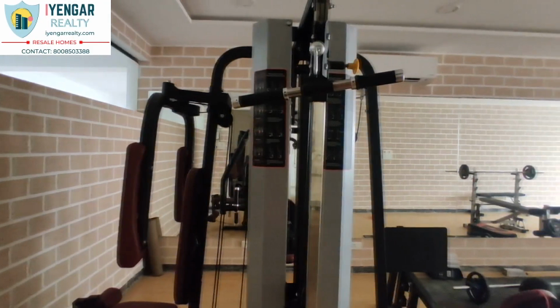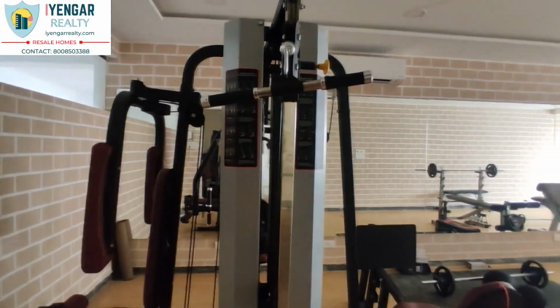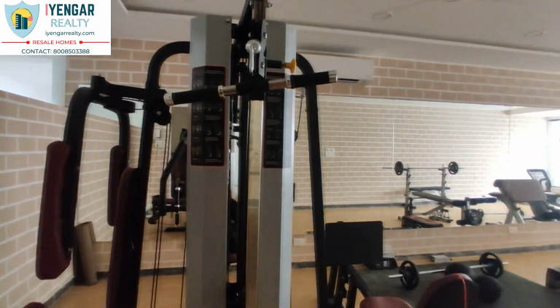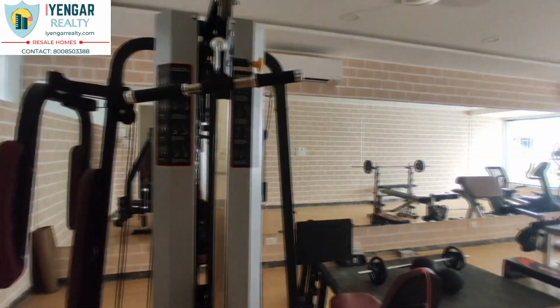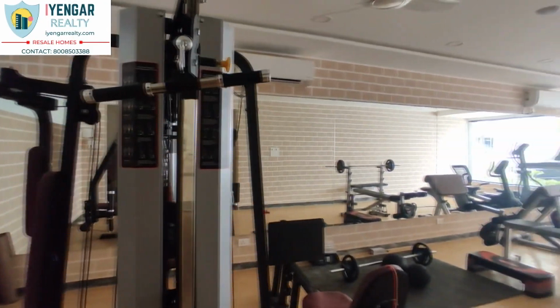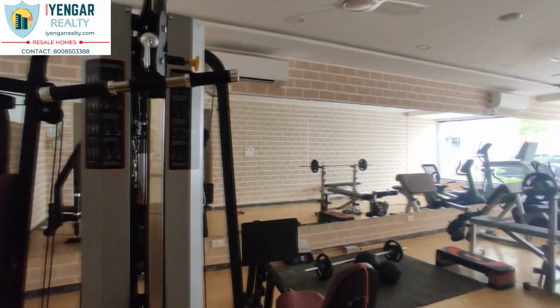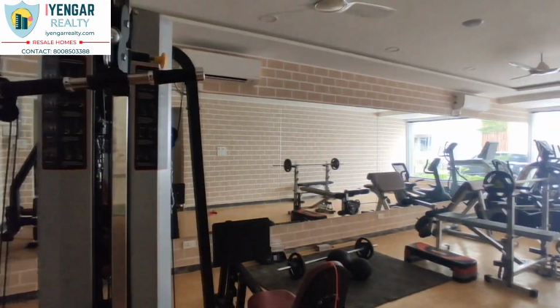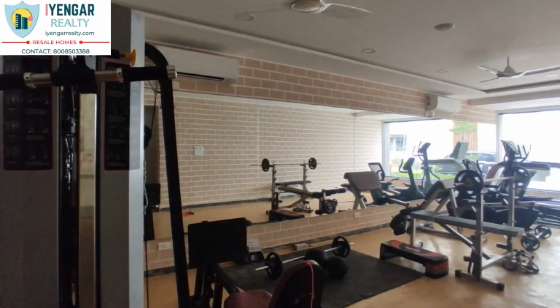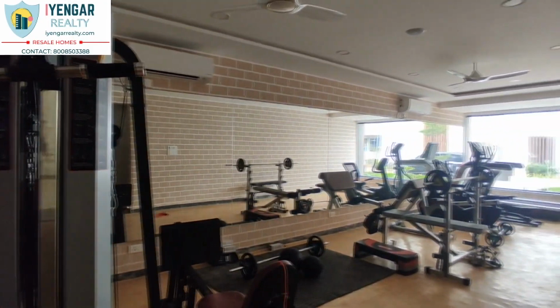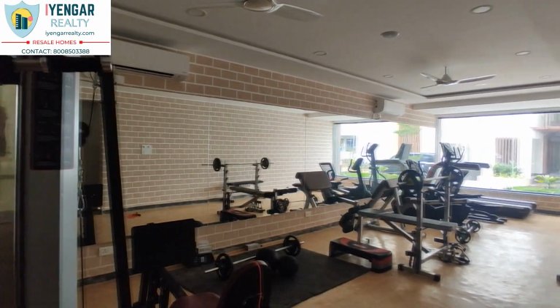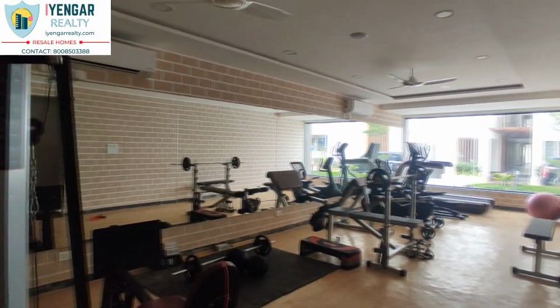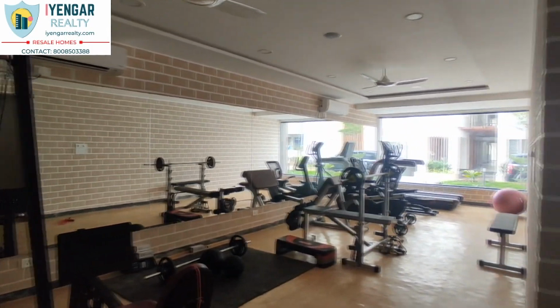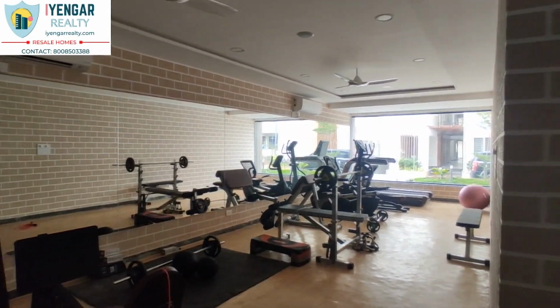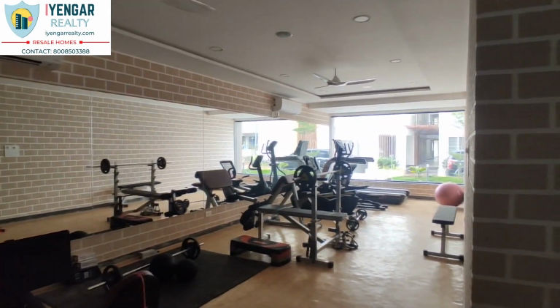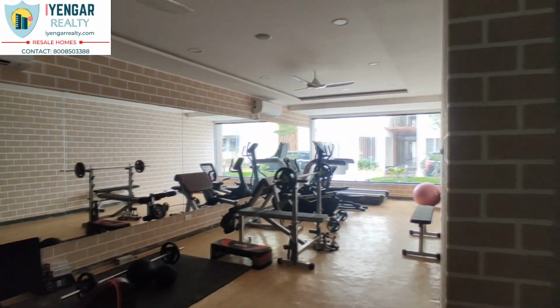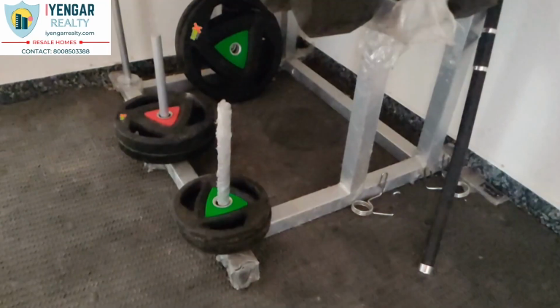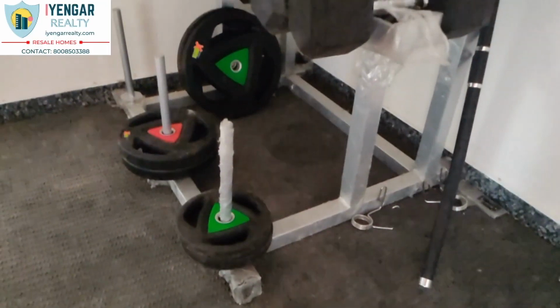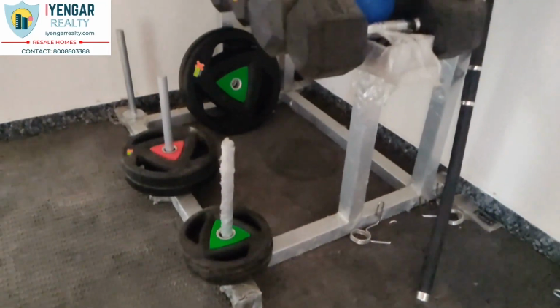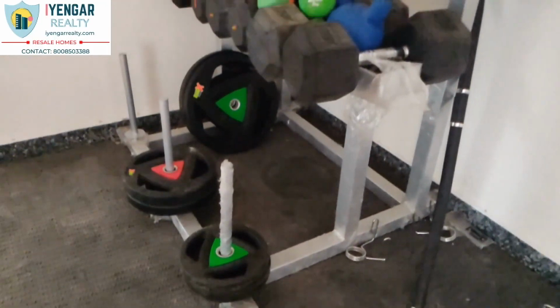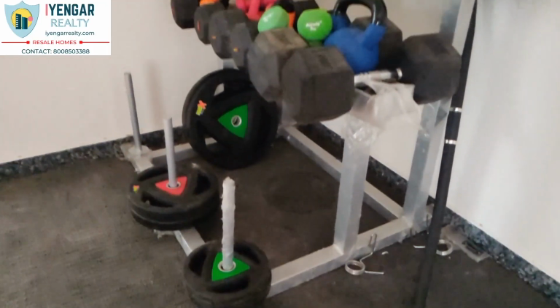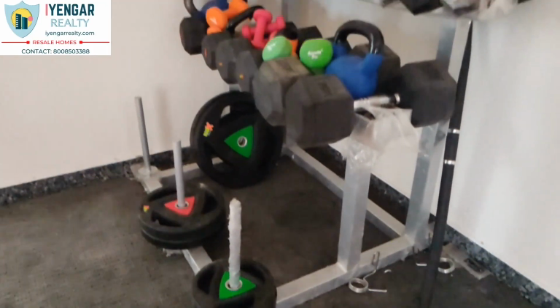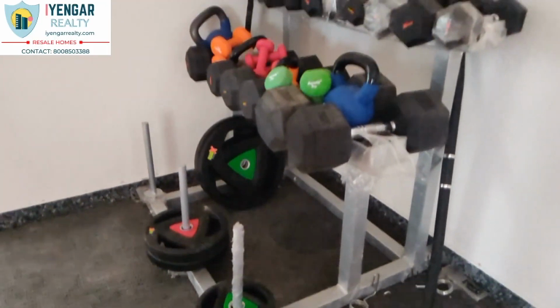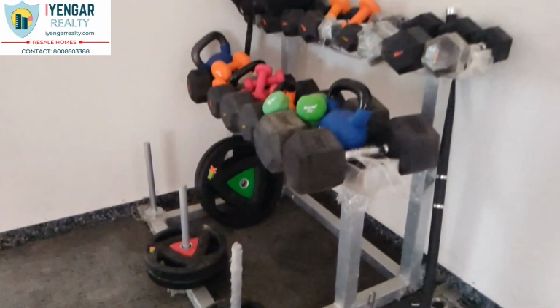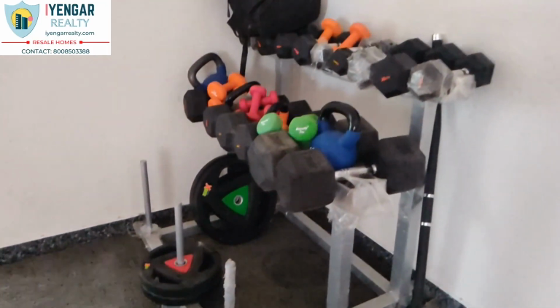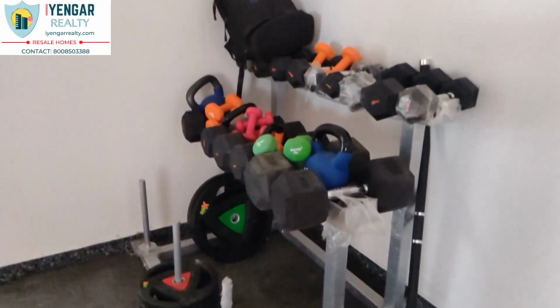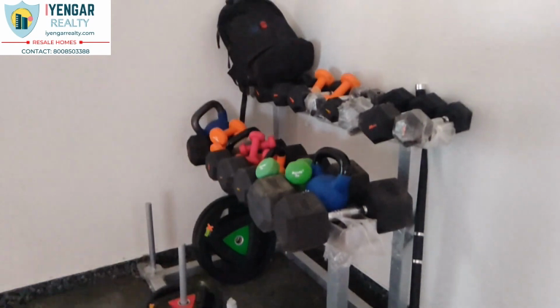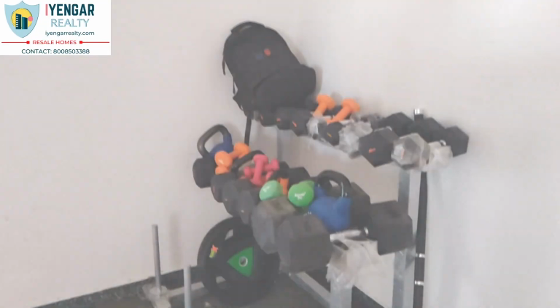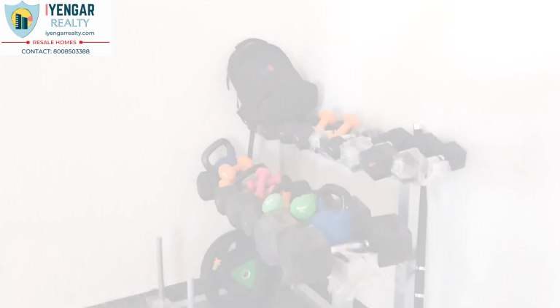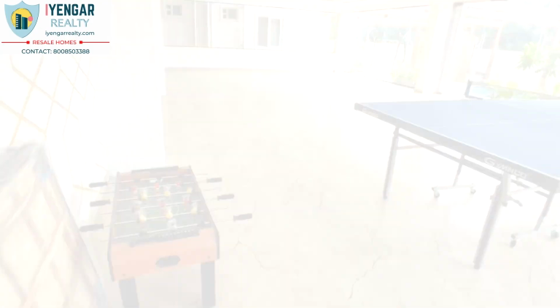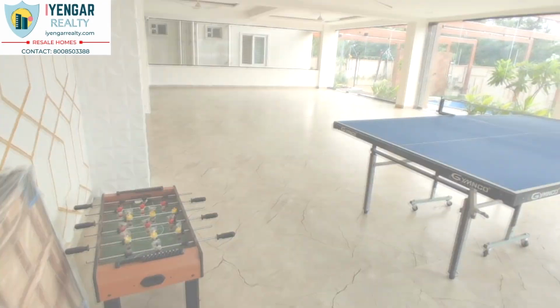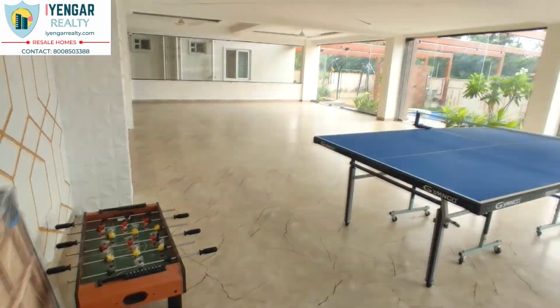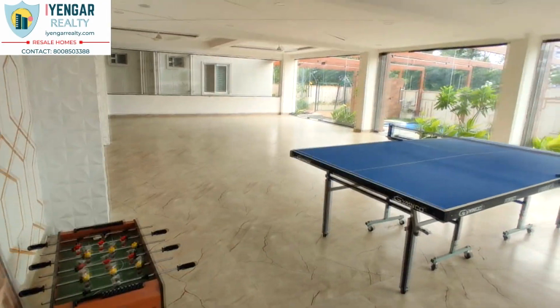Amenities like intercom for flats, children's play area, gym, swimming pool, indoor games, rainwater harvesting pits, and CCTV cameras with 24/7 security are provided.